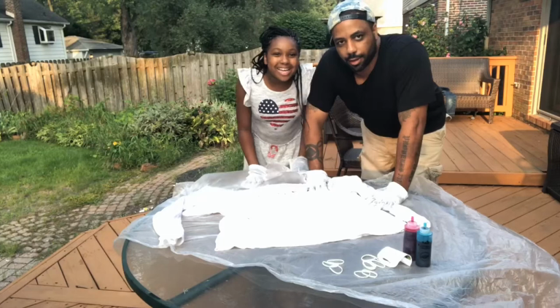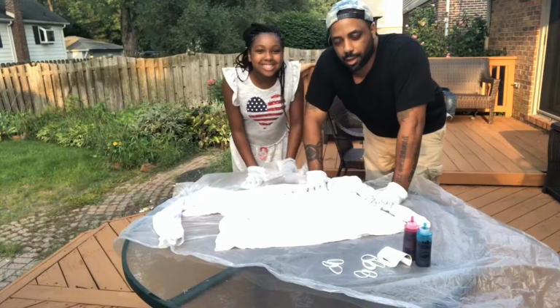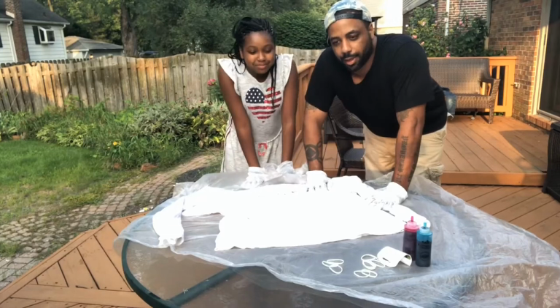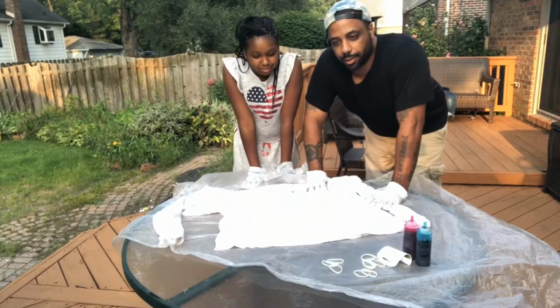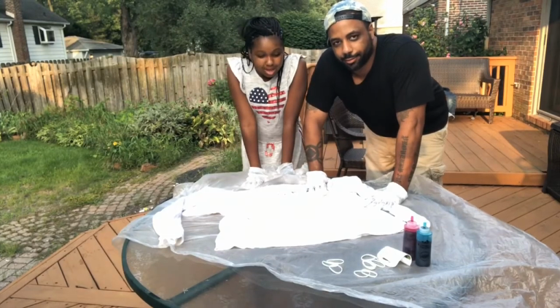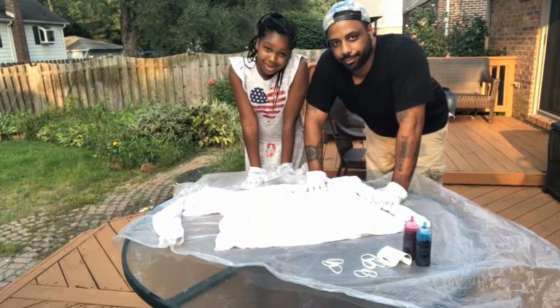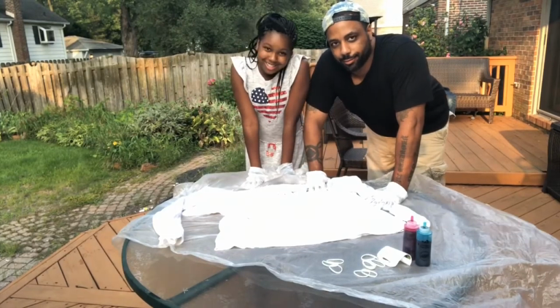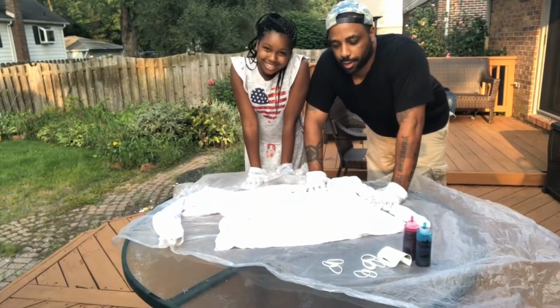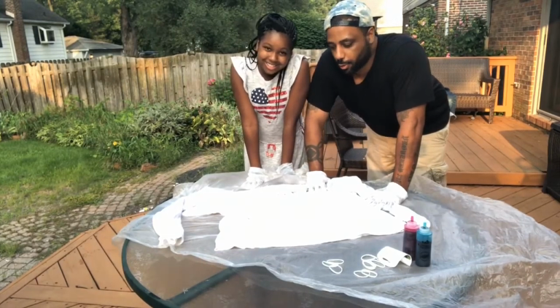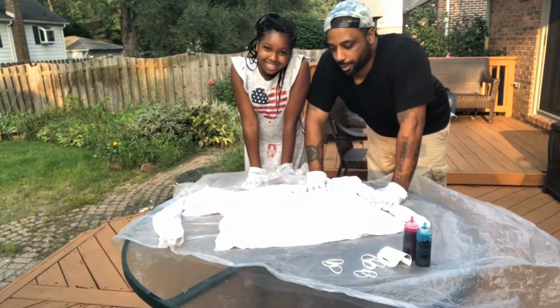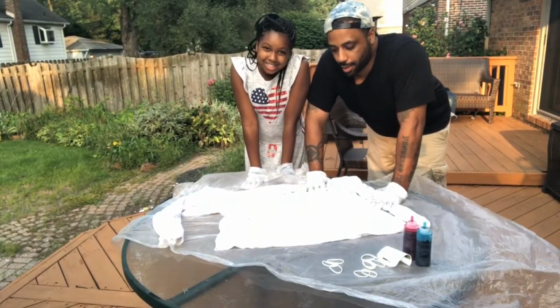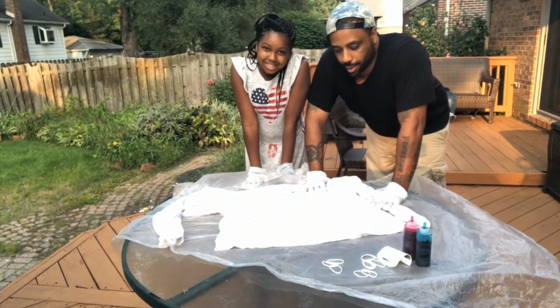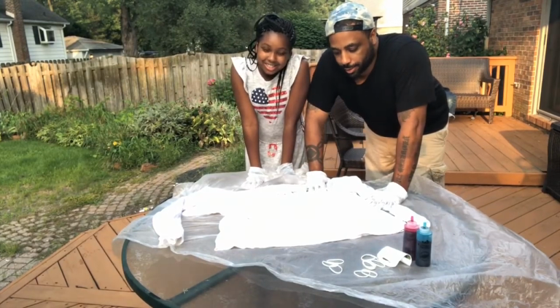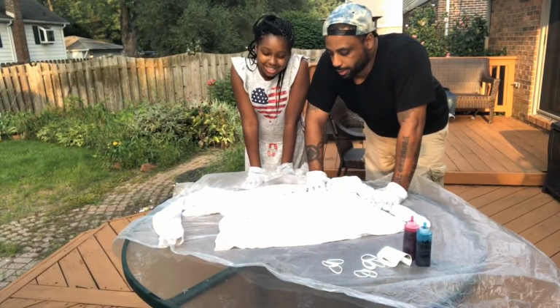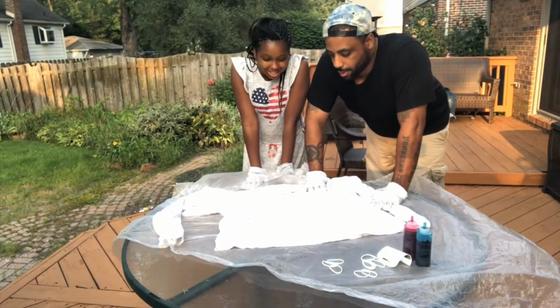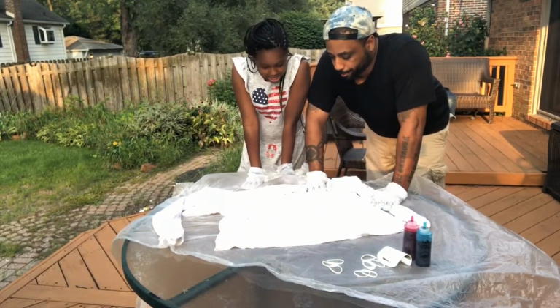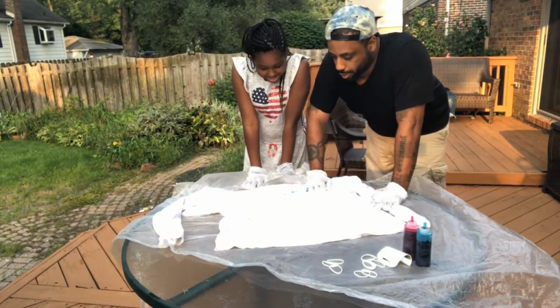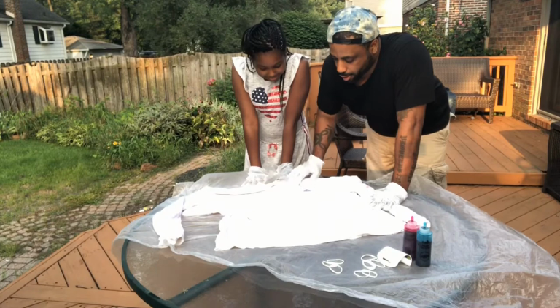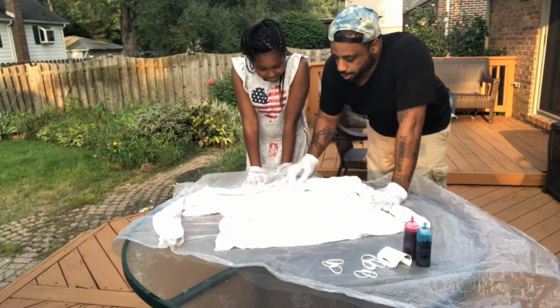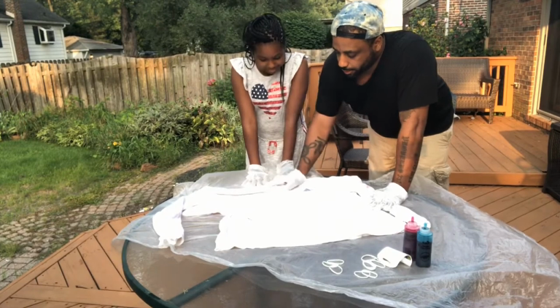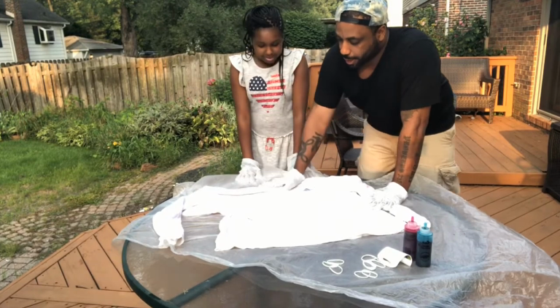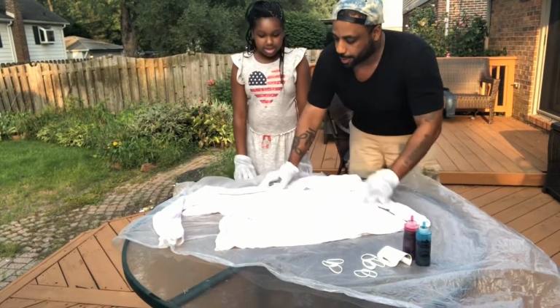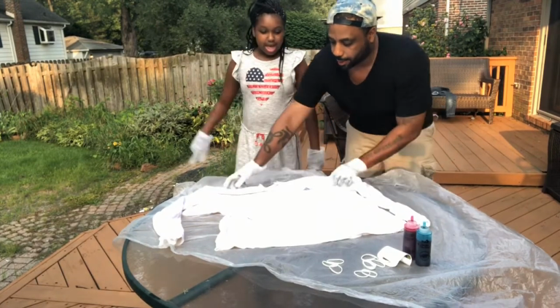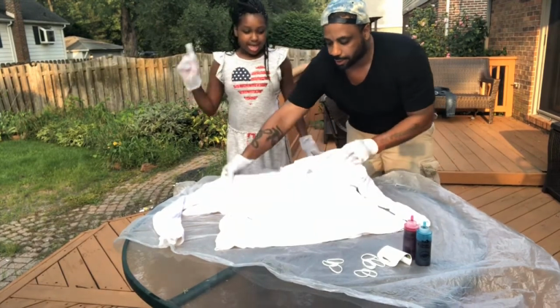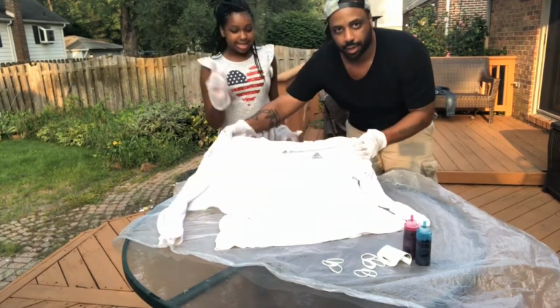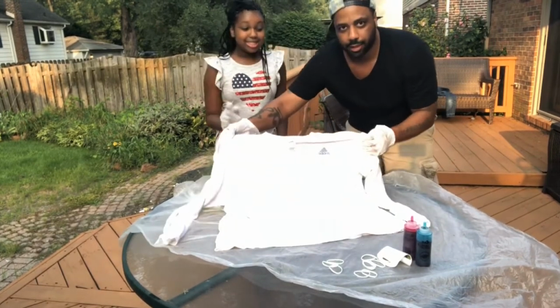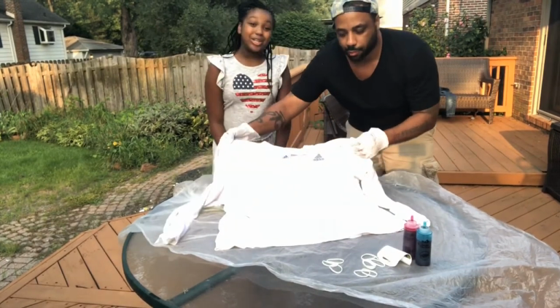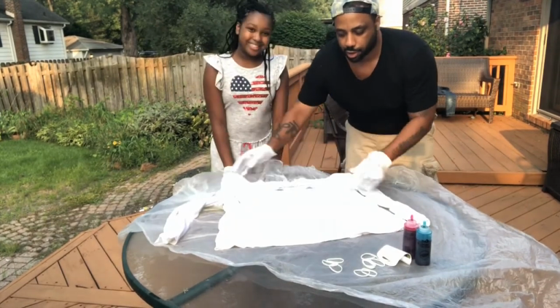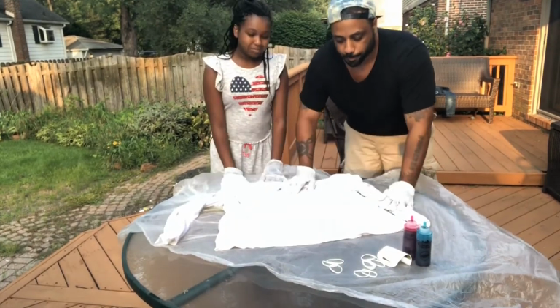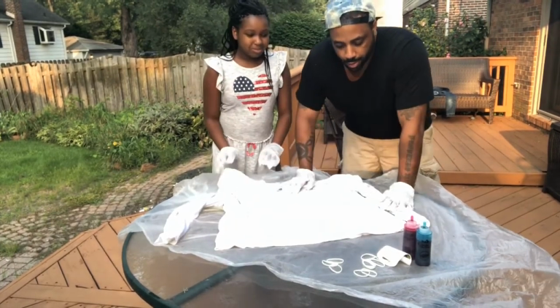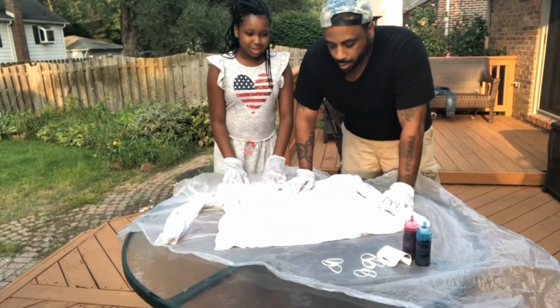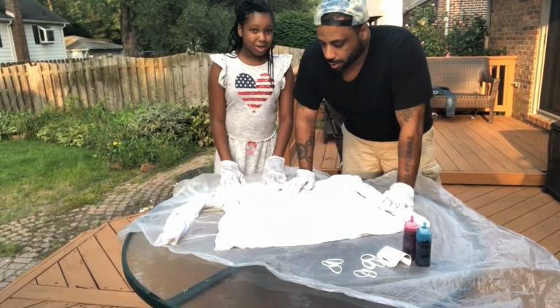Hi guys! I'm Khan. I'm Nyla. And we're back at it again. And this time we are tie-dyeing this Adidas sweatshirt. Sweatshirt, sorry.